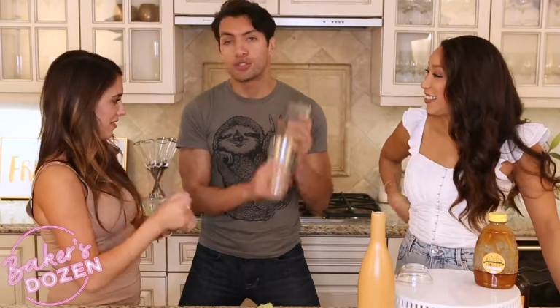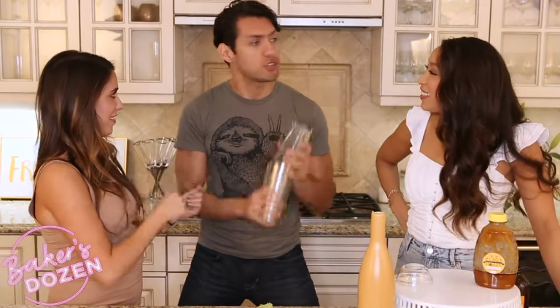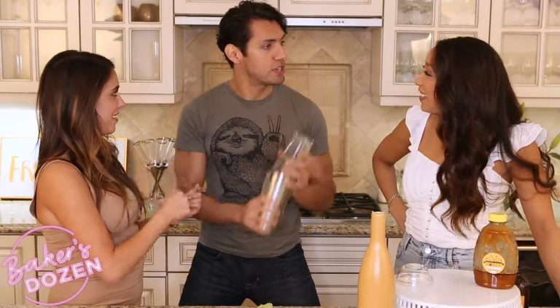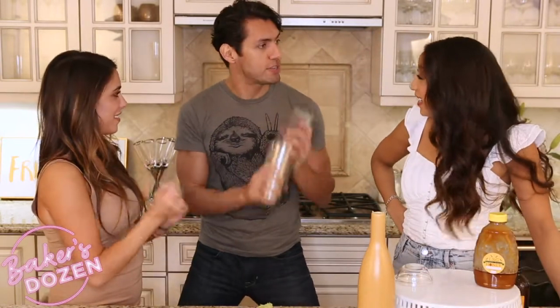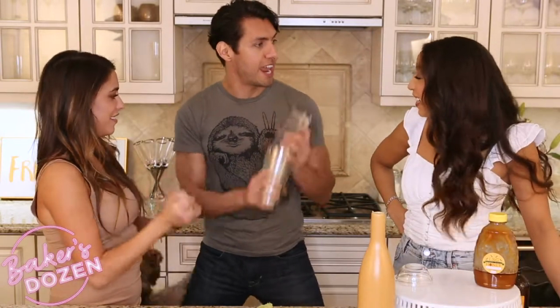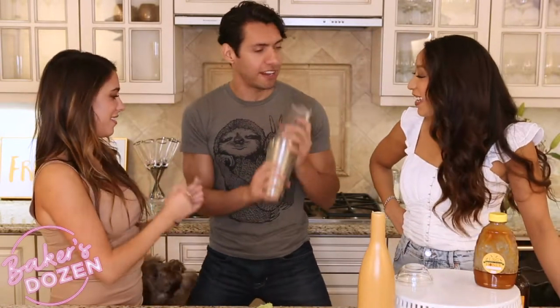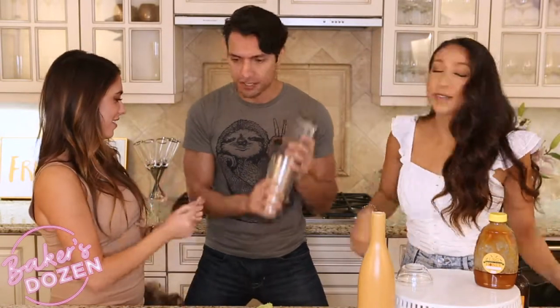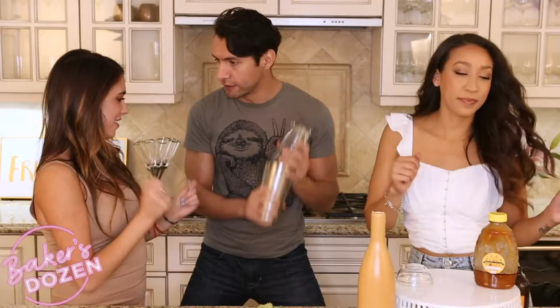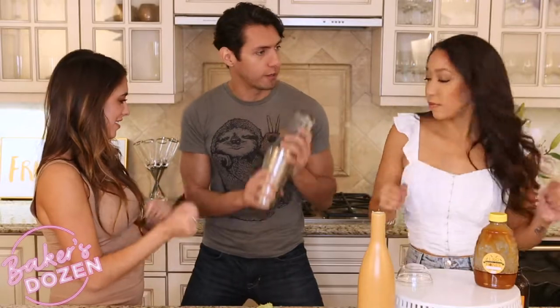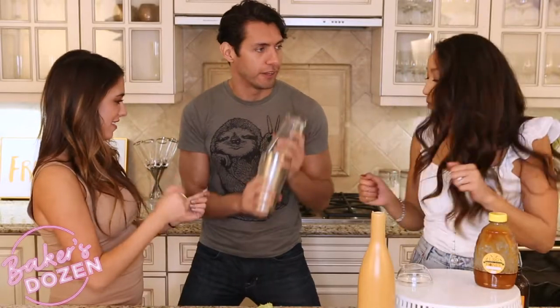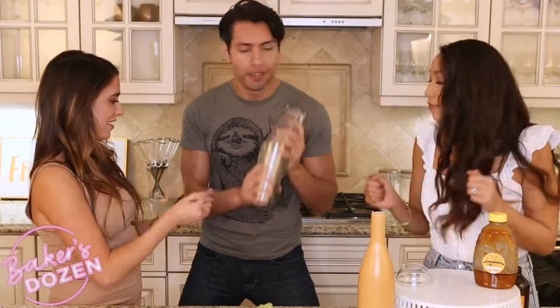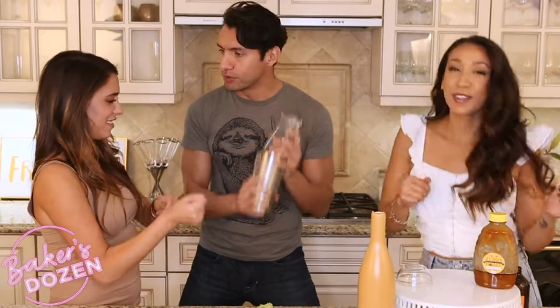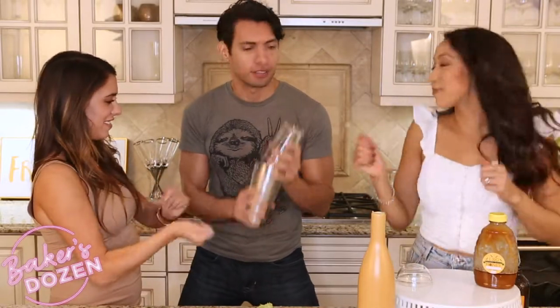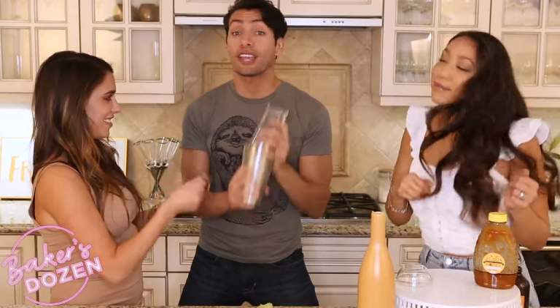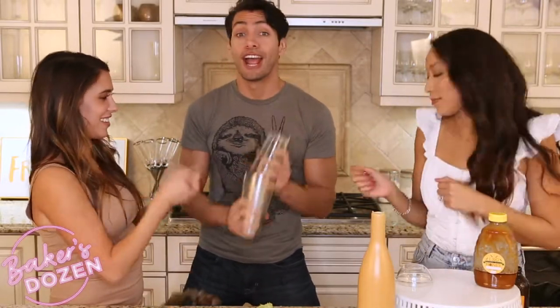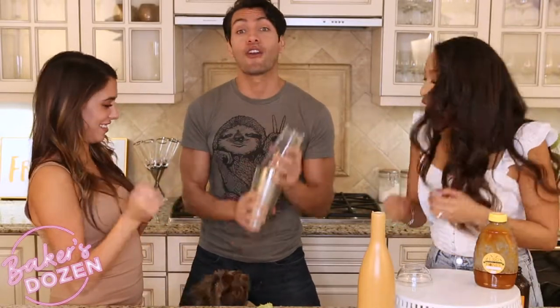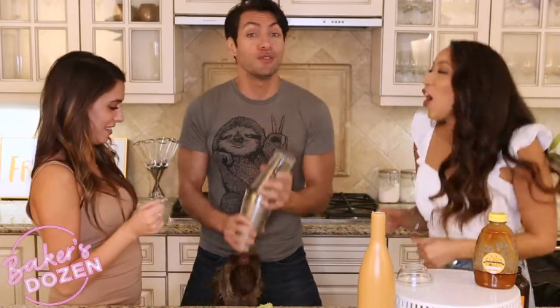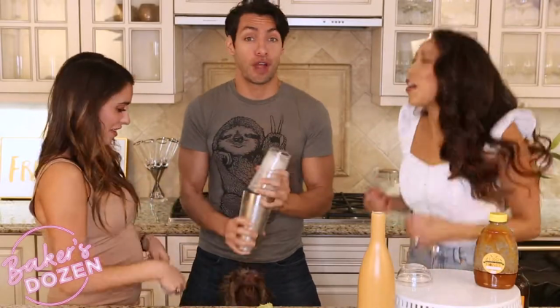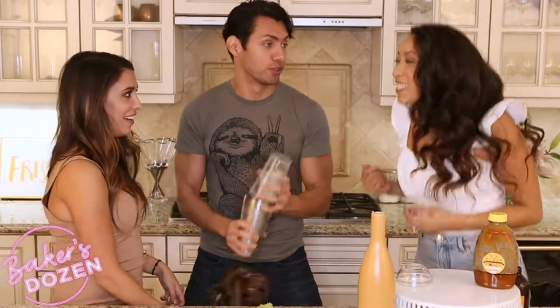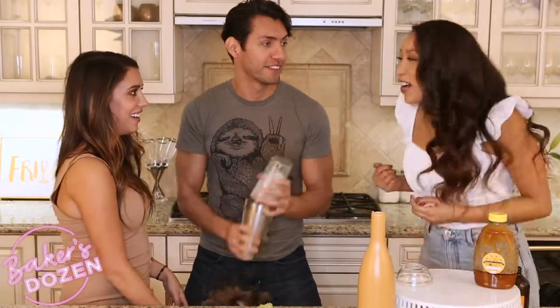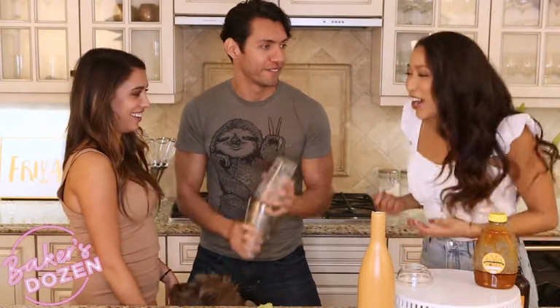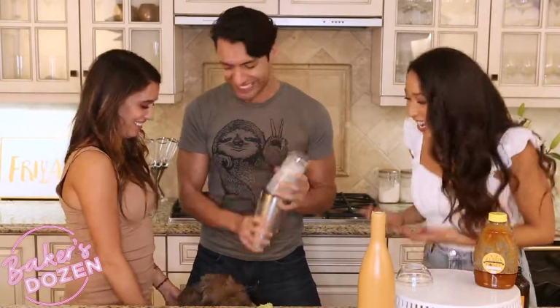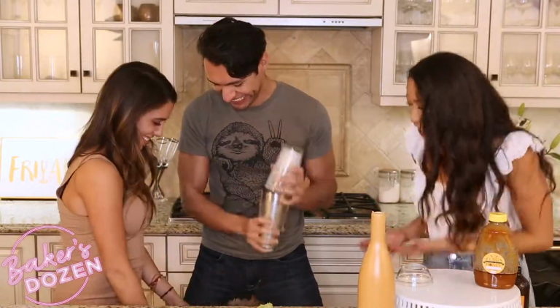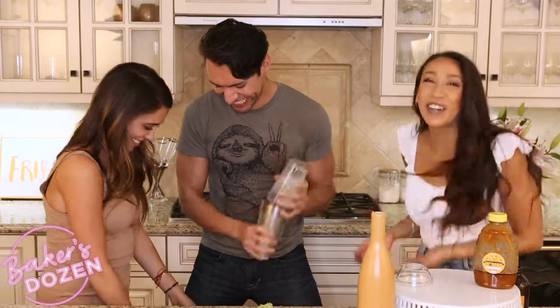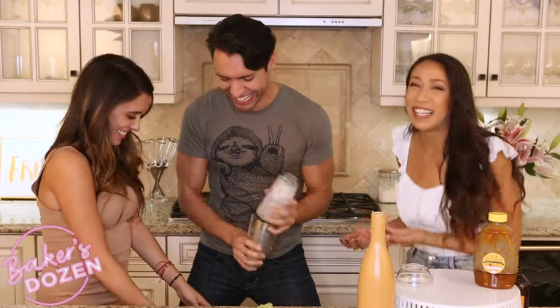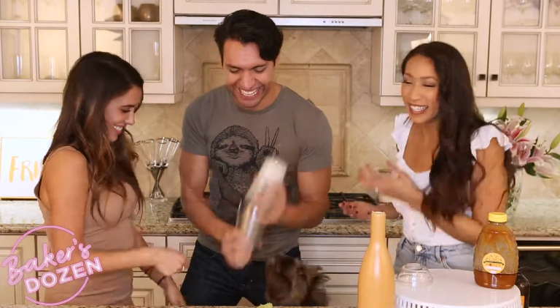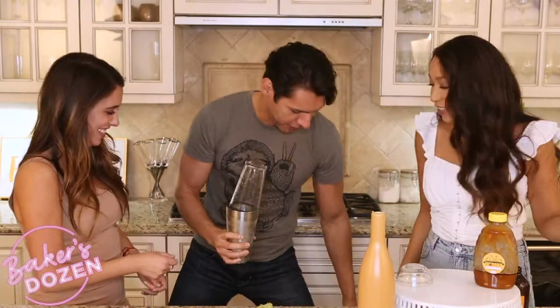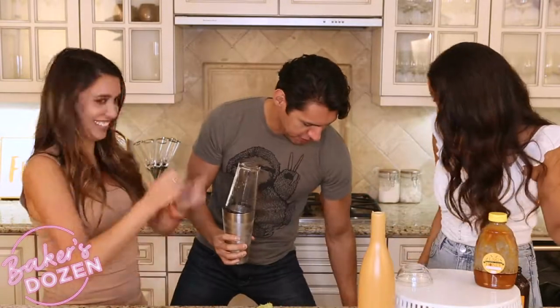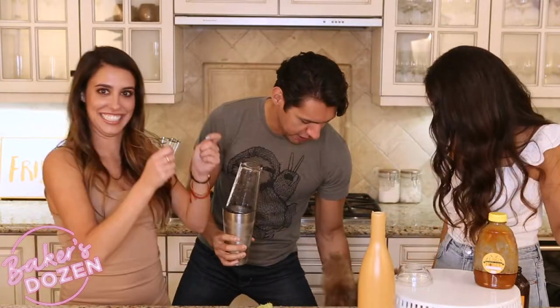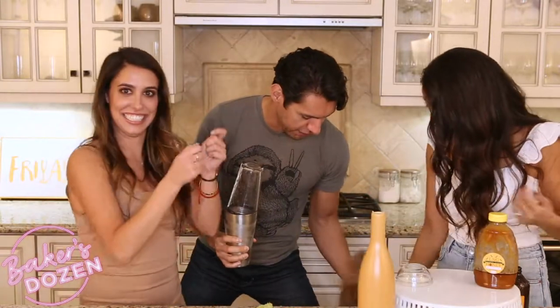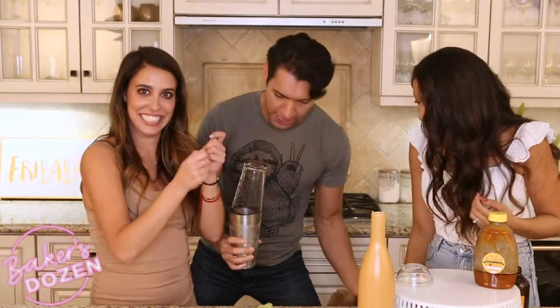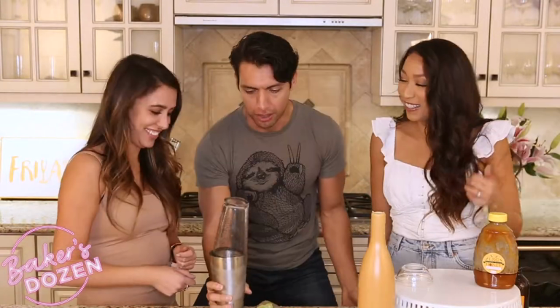Ginger shimmy shimmy shake. Have you guys seen it? No one's seen Cocktail? It's alright. Jason wants the cocktail too. I know, it's exciting stuff.